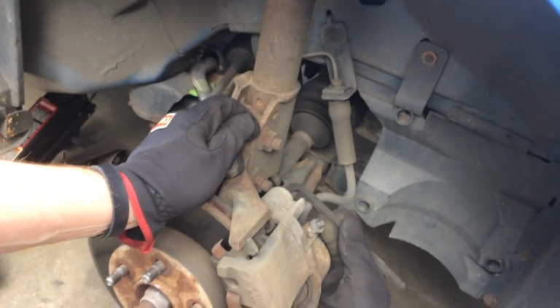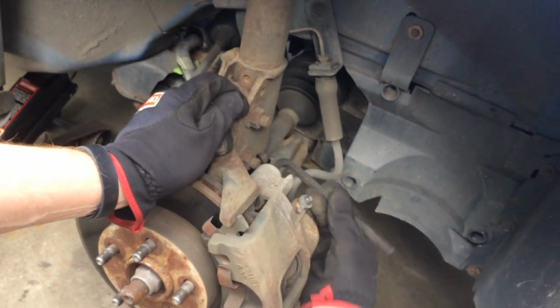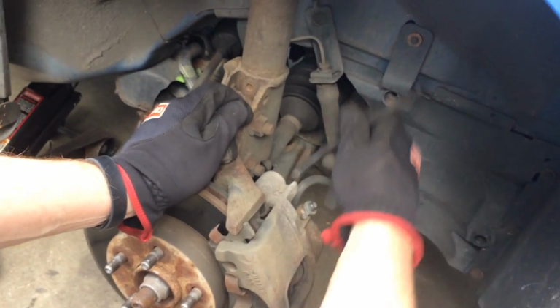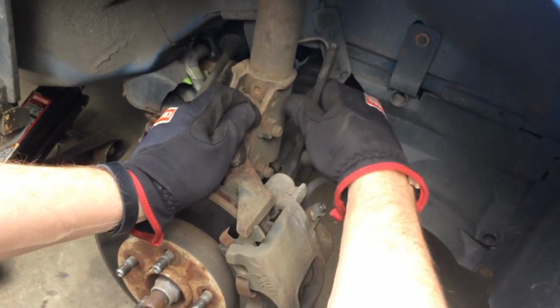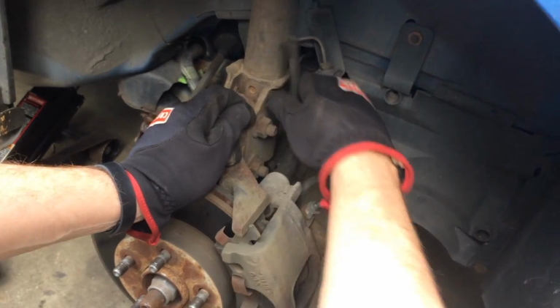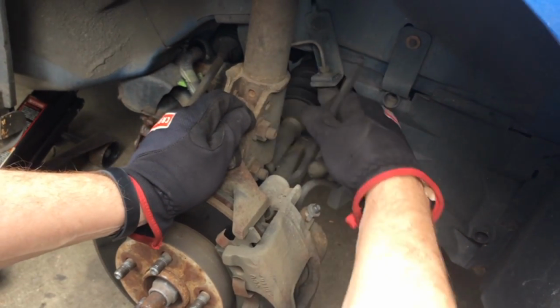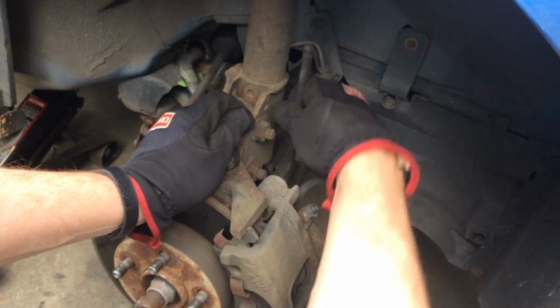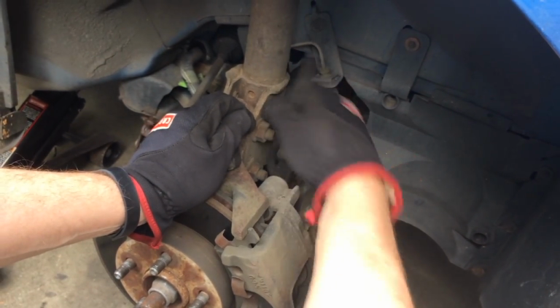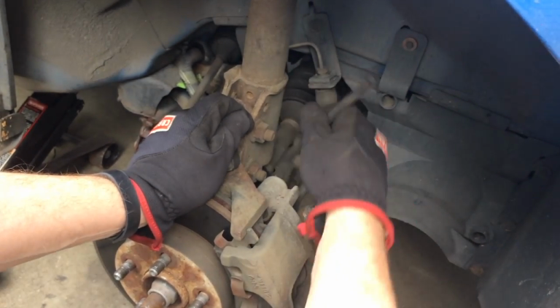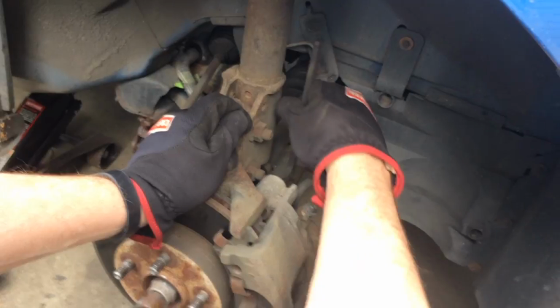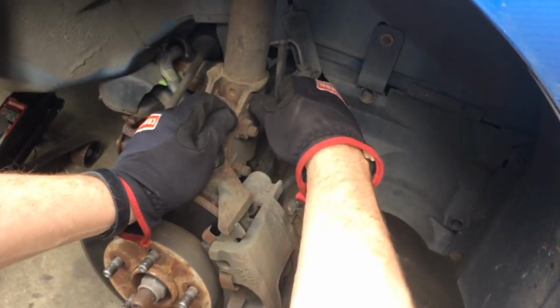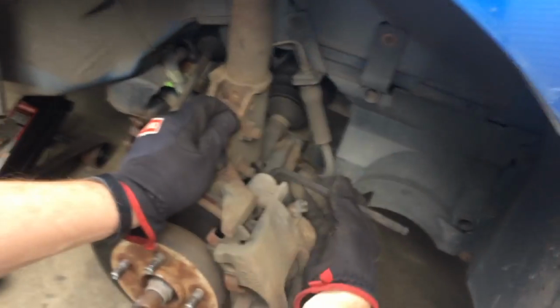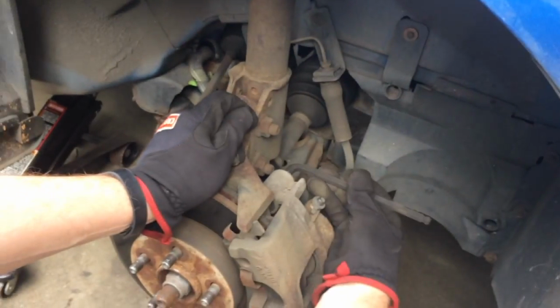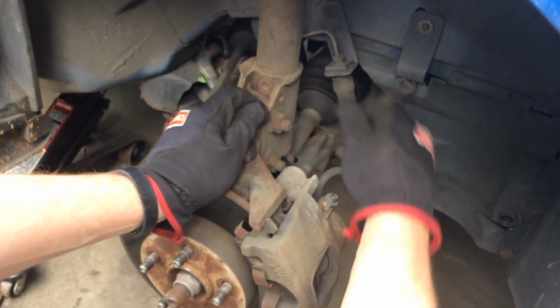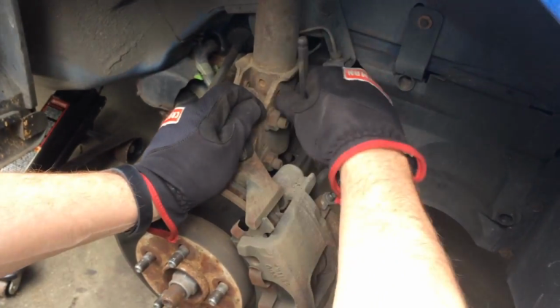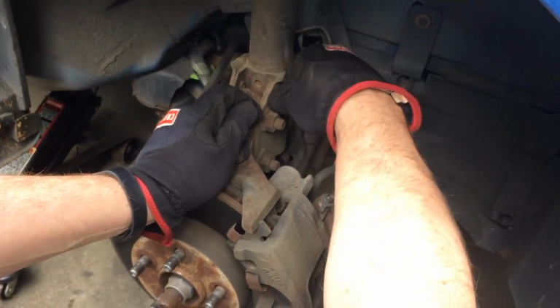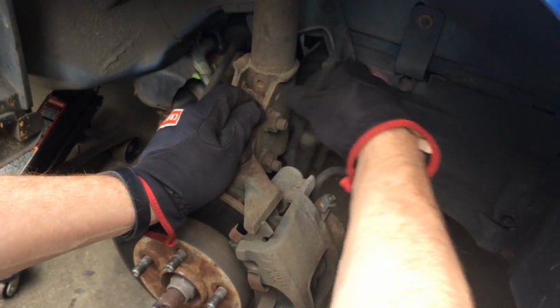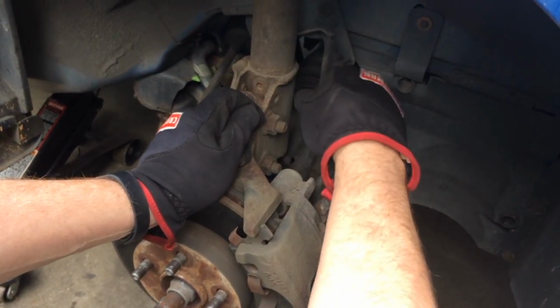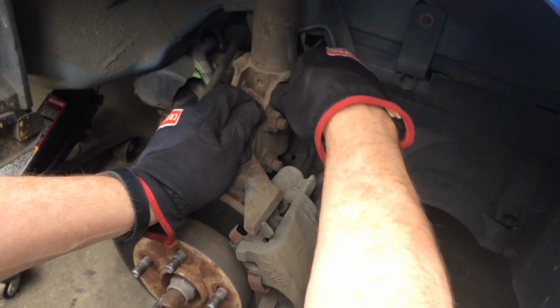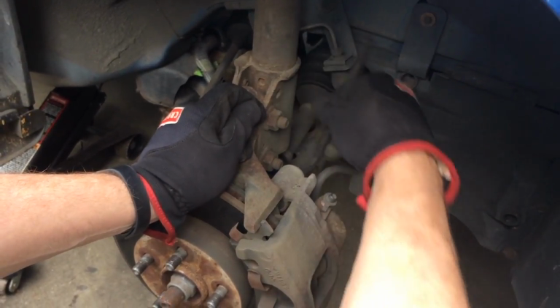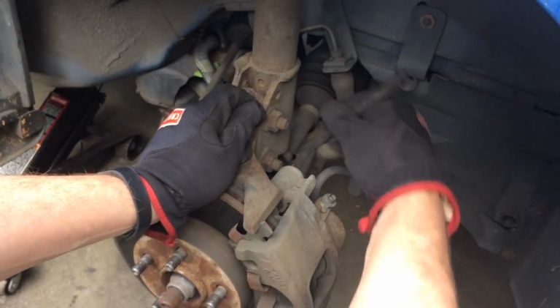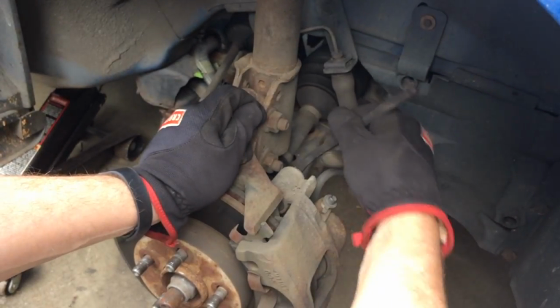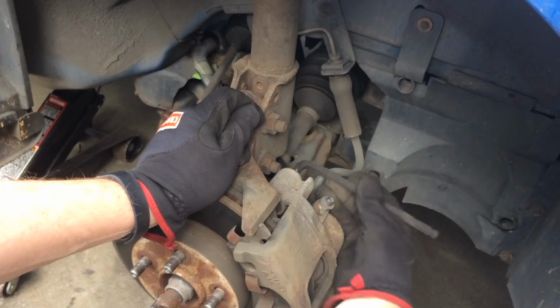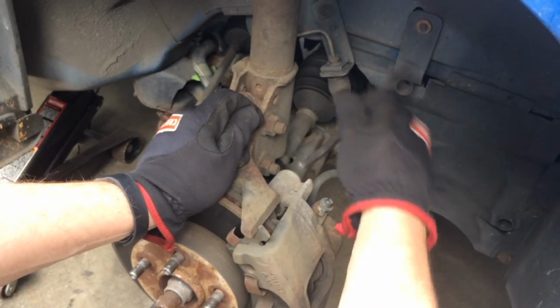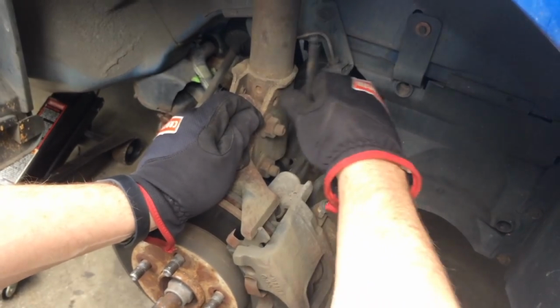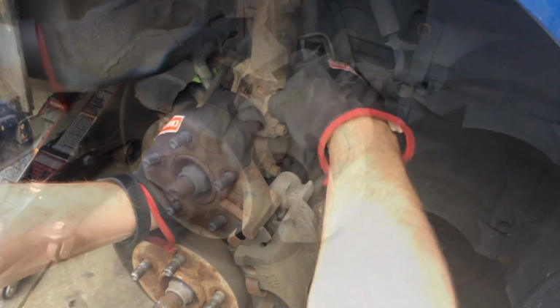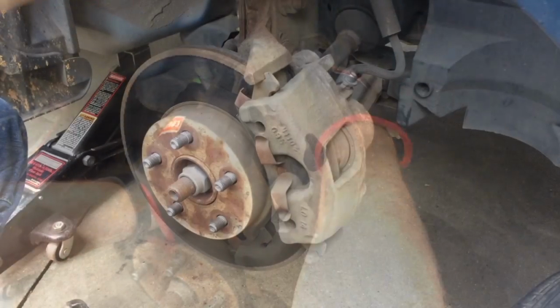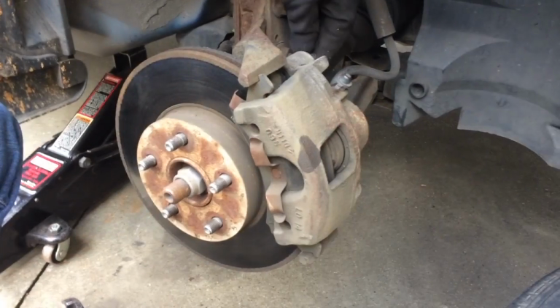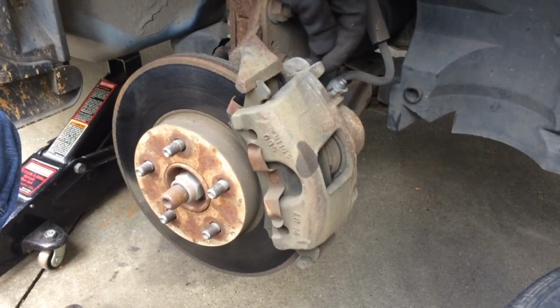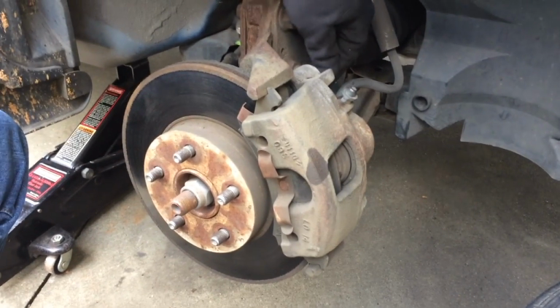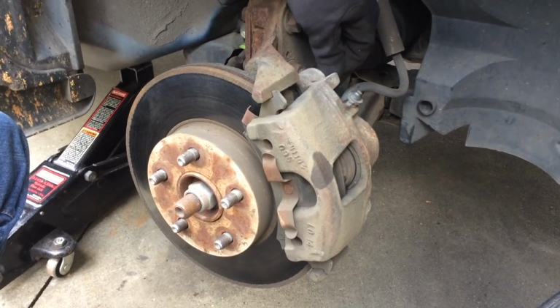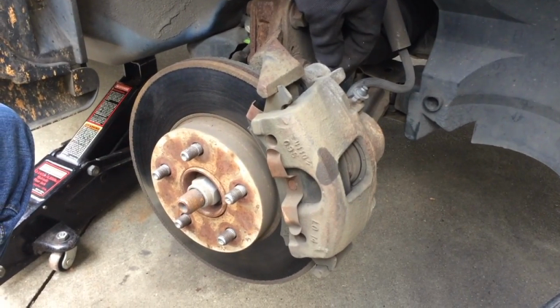It's going to take a bit because I cannot locate my socket today, so I'm having to use this actual Allen wrench. I'm going to break the video here for a moment, and we'll come back when I've got these two out. Okay, we've got these bolts undone.